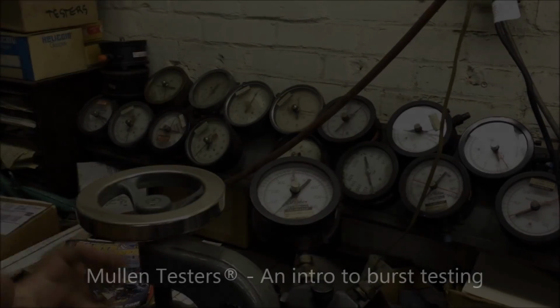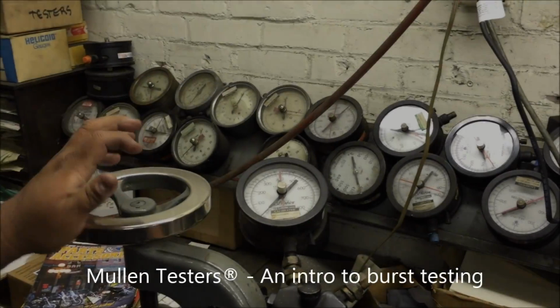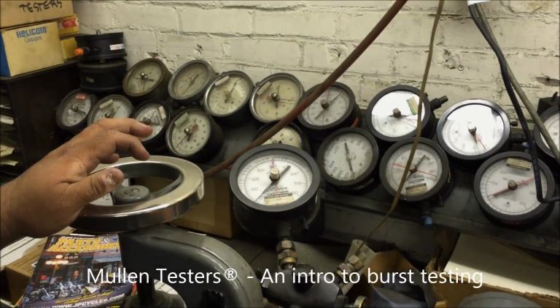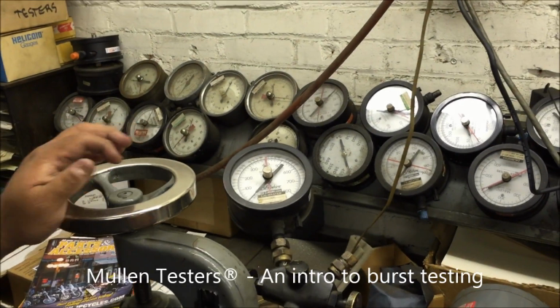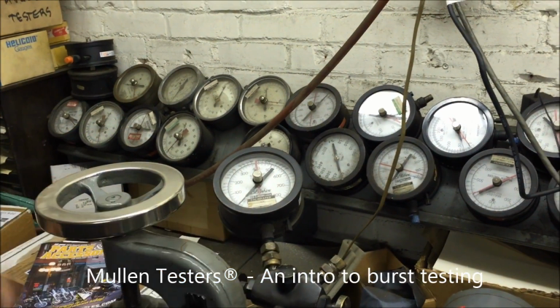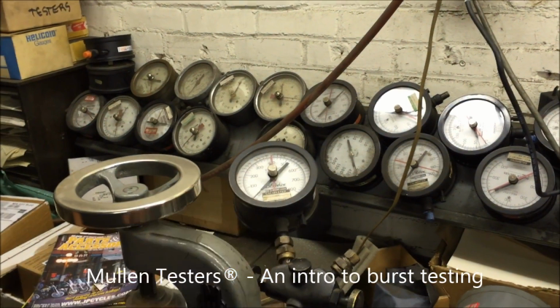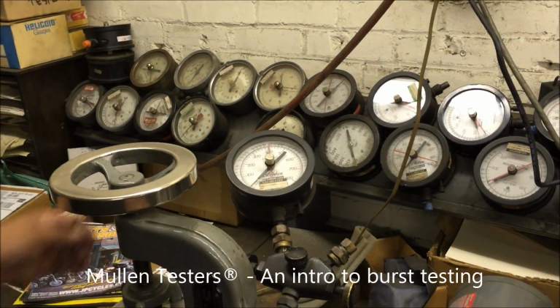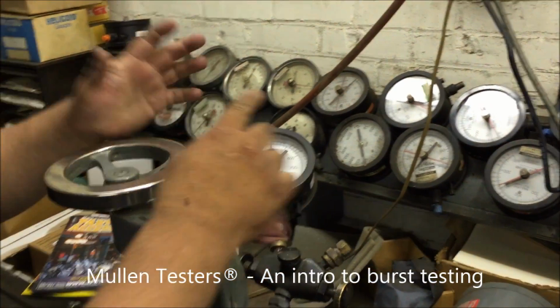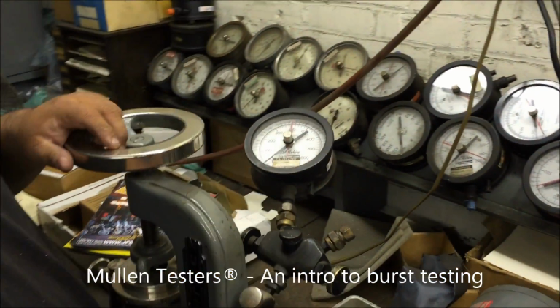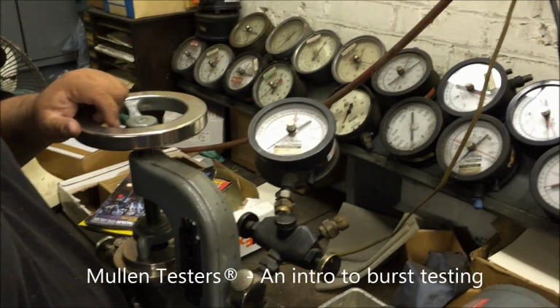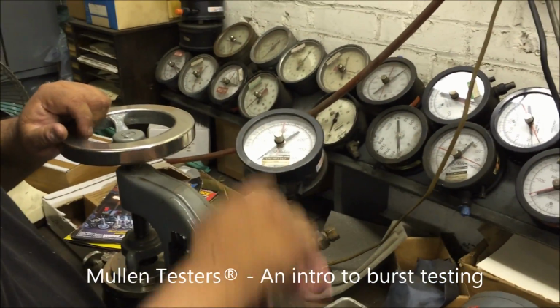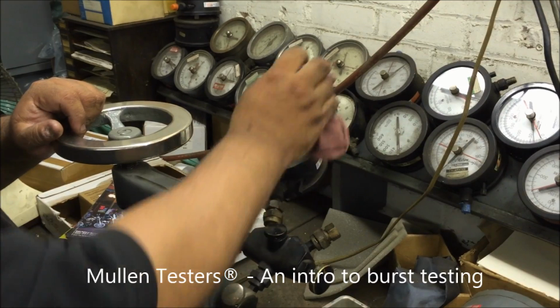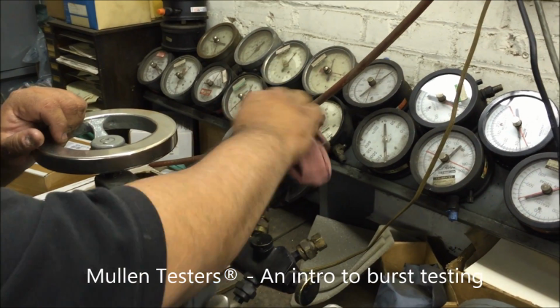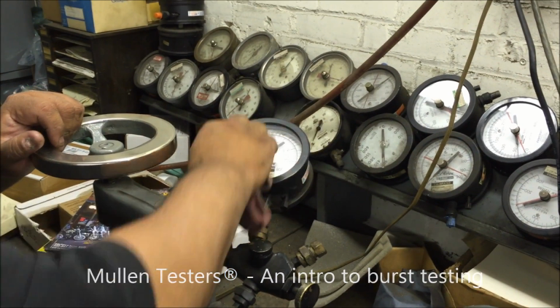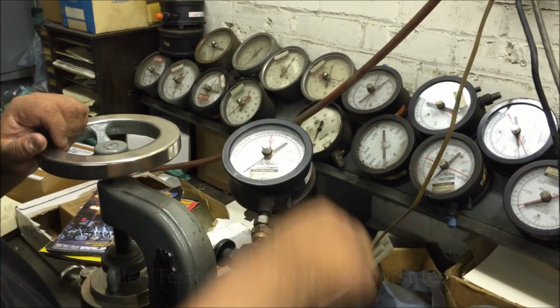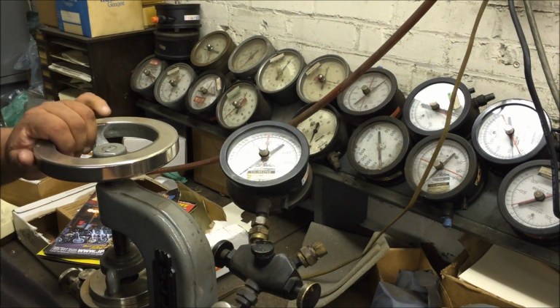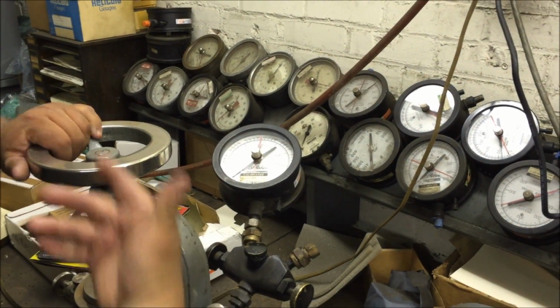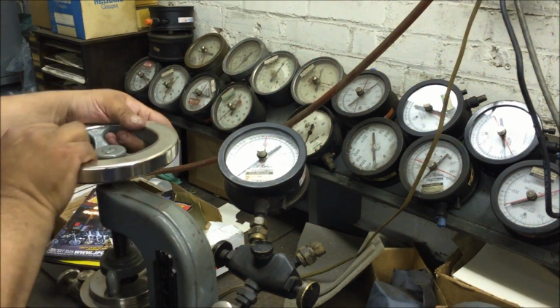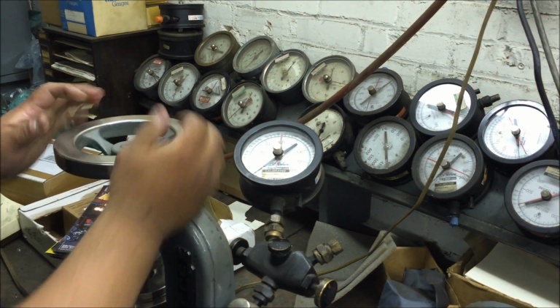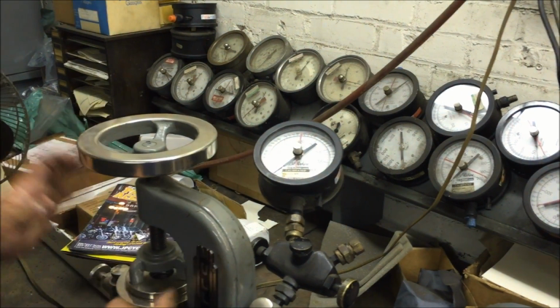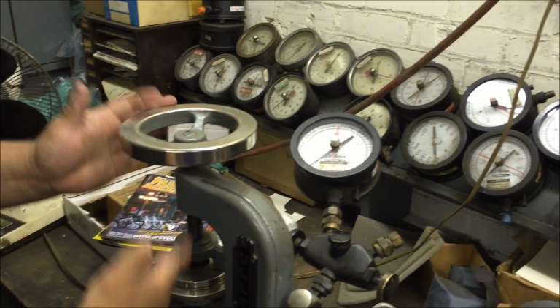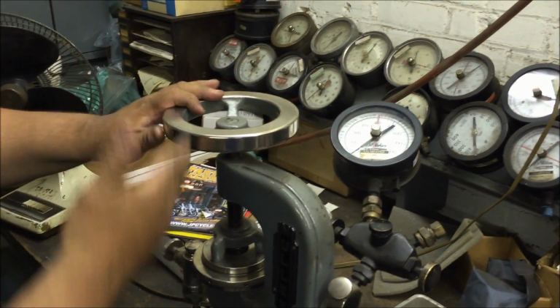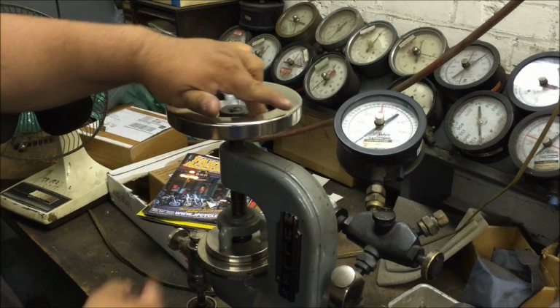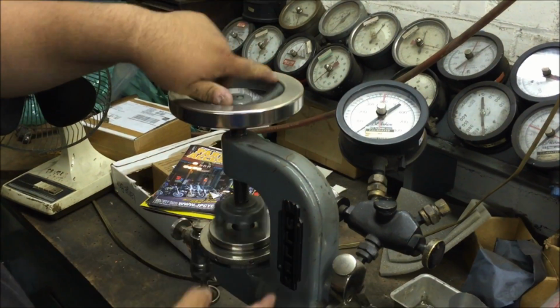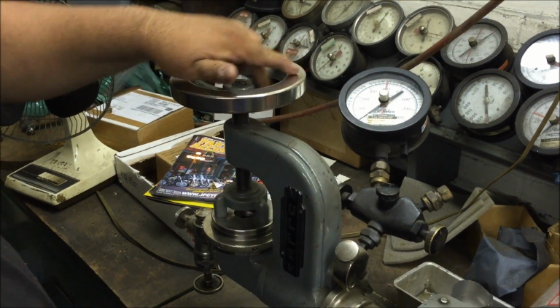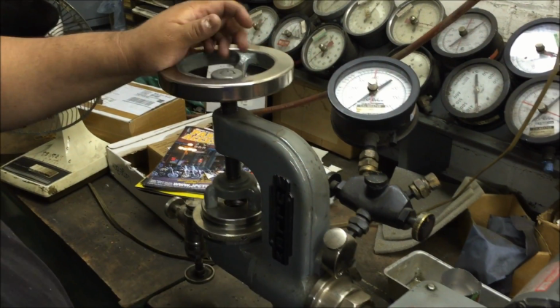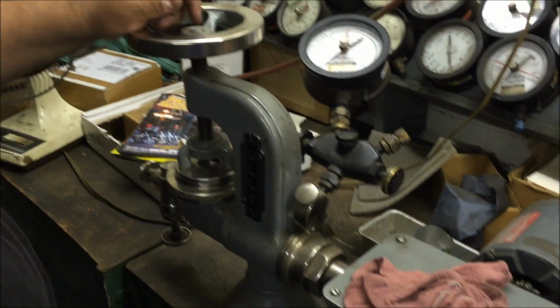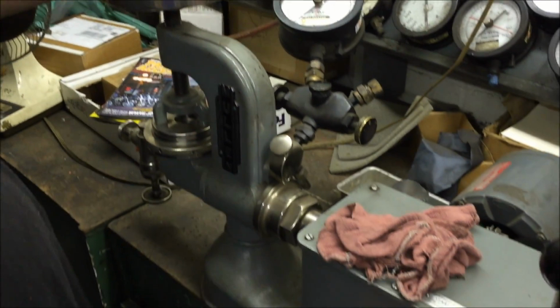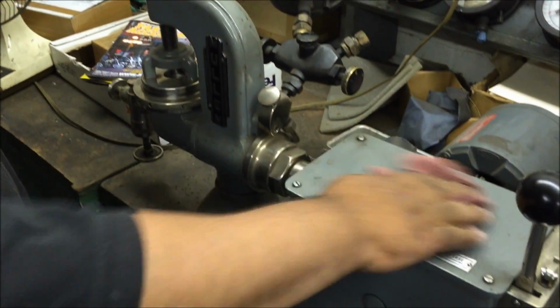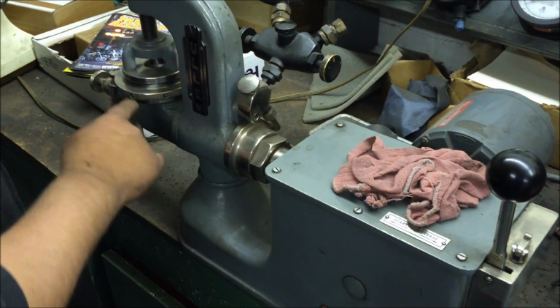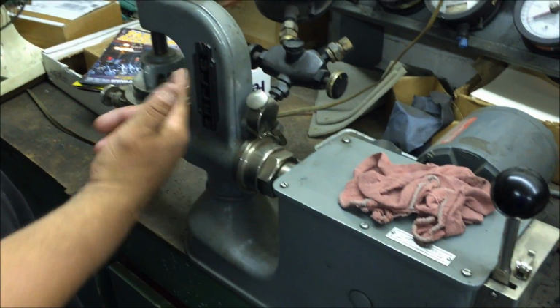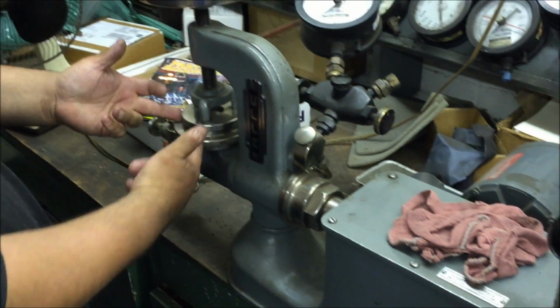So this is what a Mullin tester does. This is ours. We check the gauges when we recalibrate — we put the gauge on here to make sure it's okay. We open this up; this is our tripod right here, this is the yoke. So we turn the machine on.